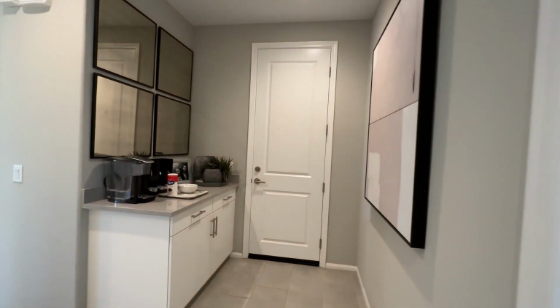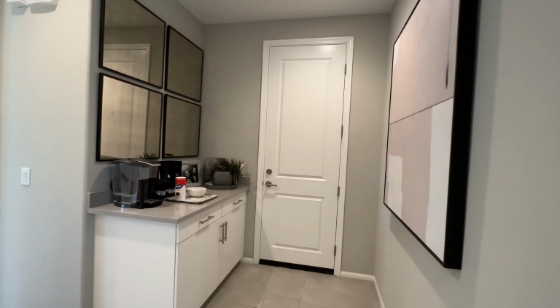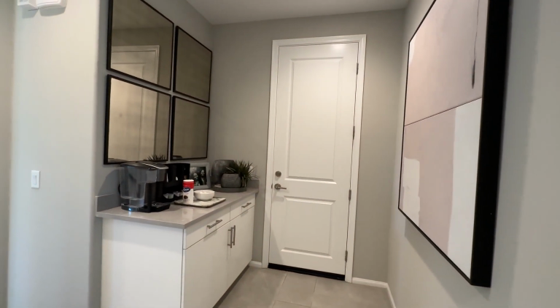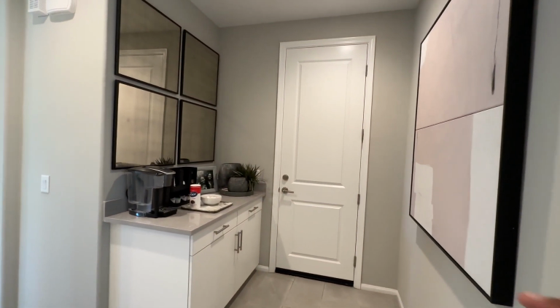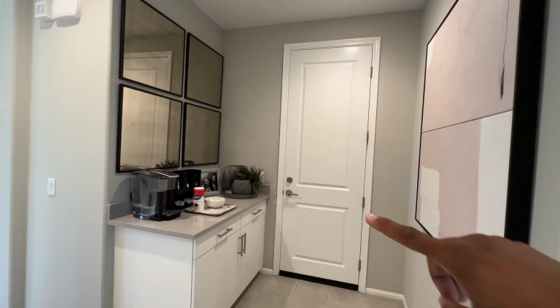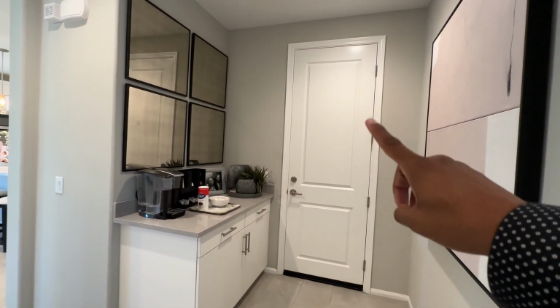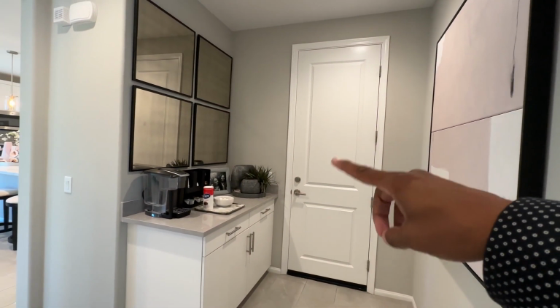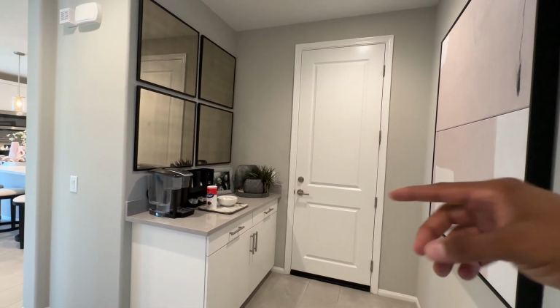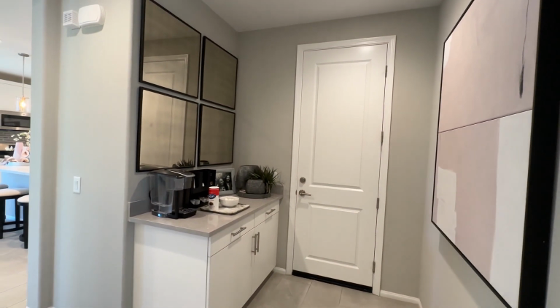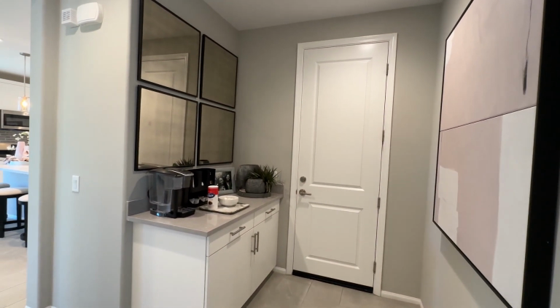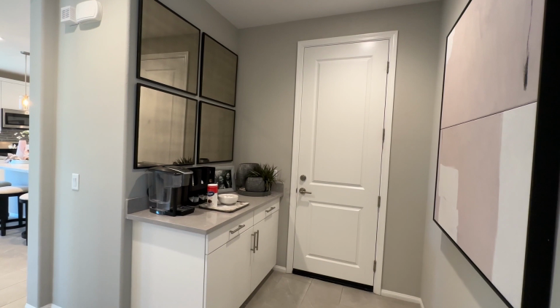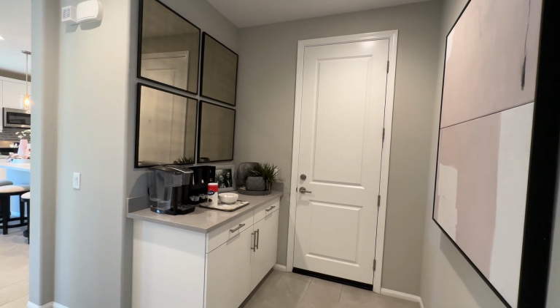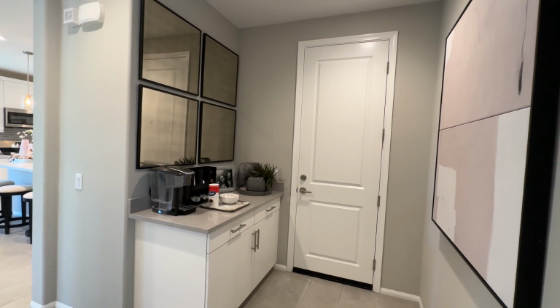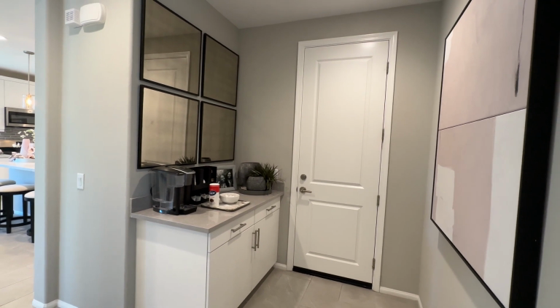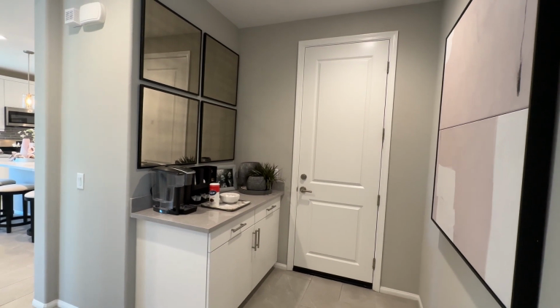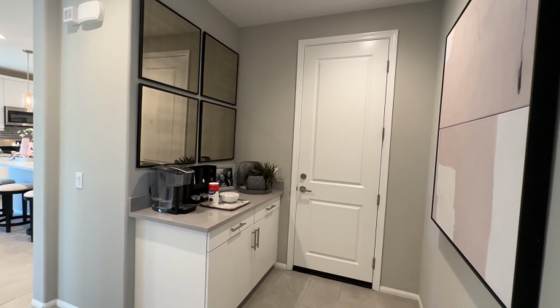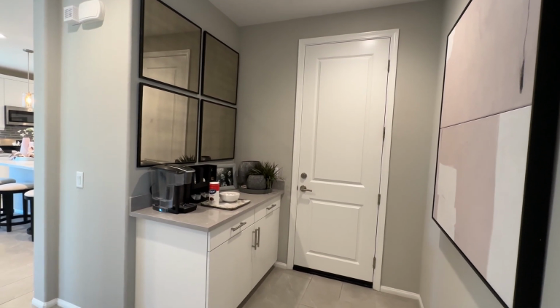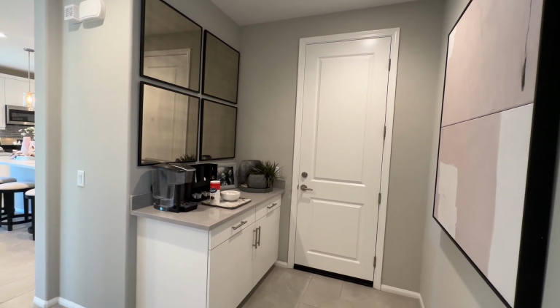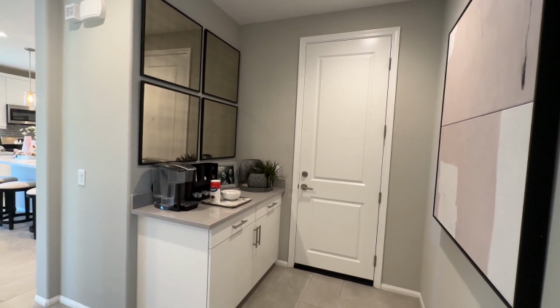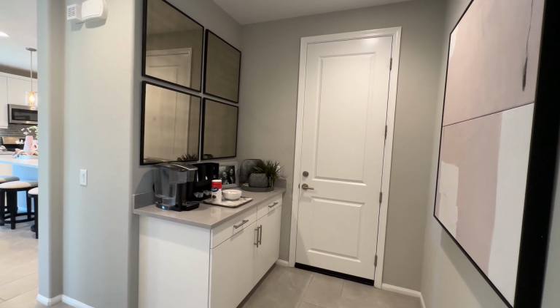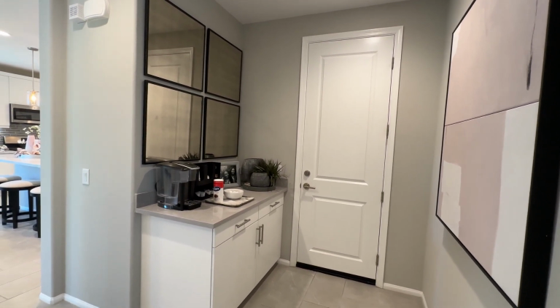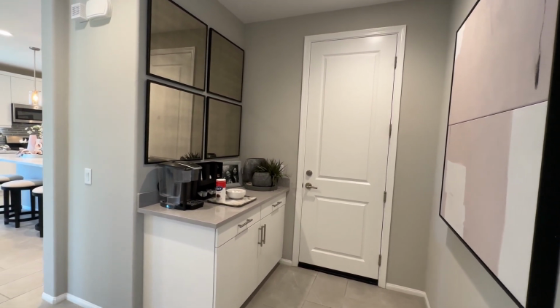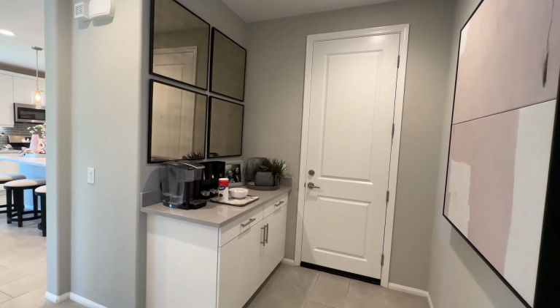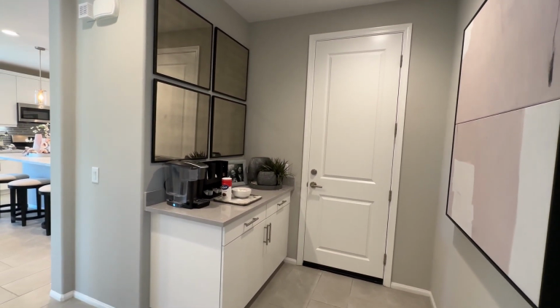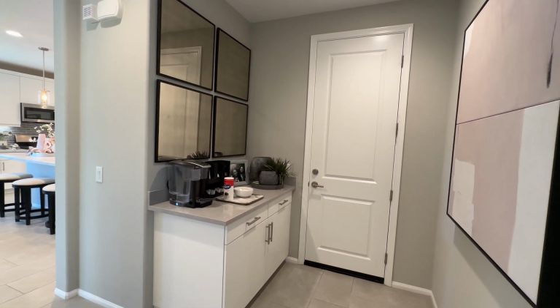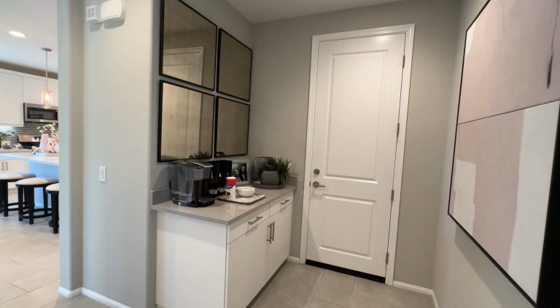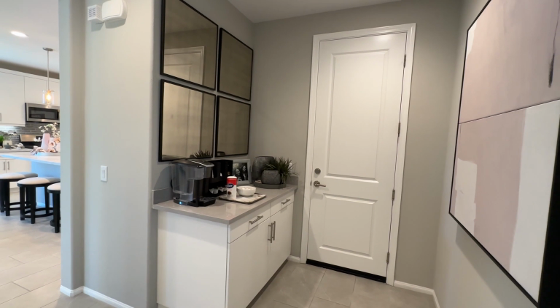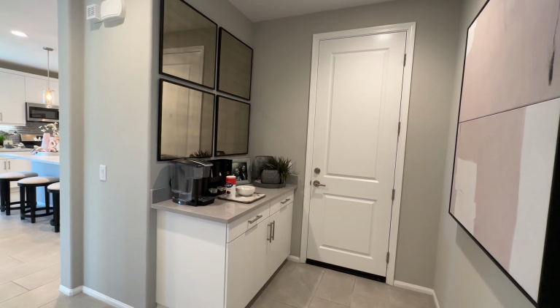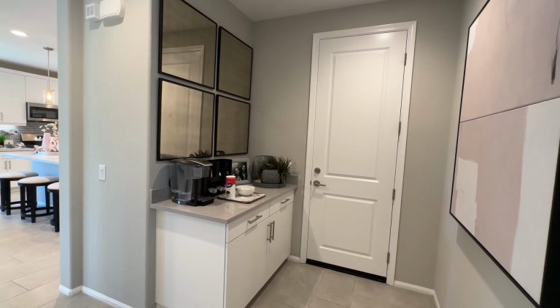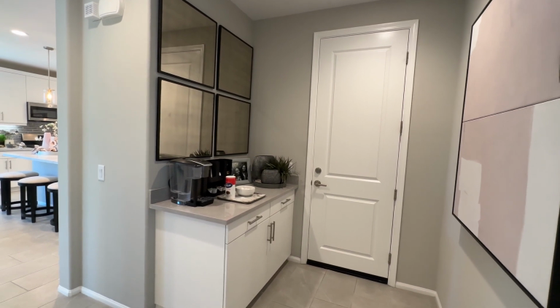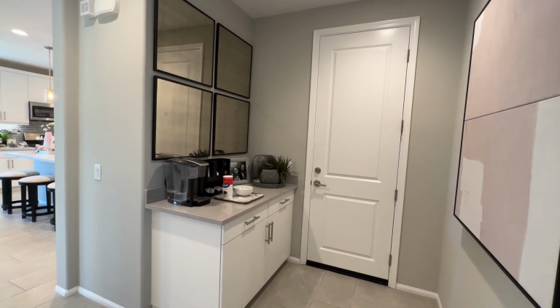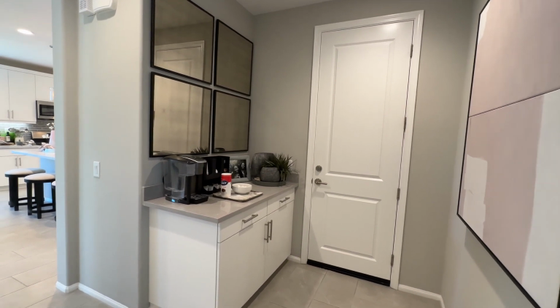Normally this door here would be your garage, but right now it's the sales office because this is a model home. Once they're done selling all the homes, they'll reconvert it back into a garage and this home will be sold.